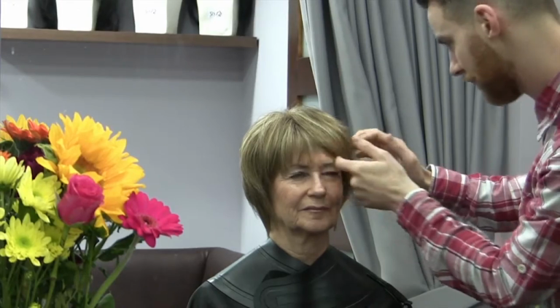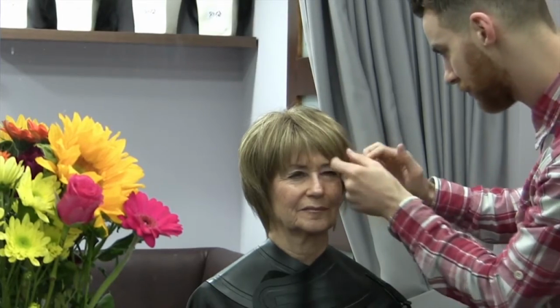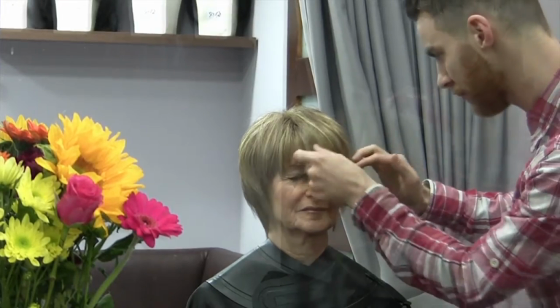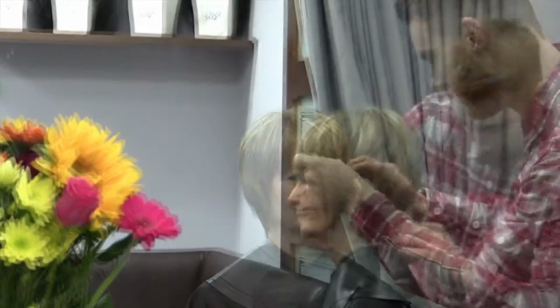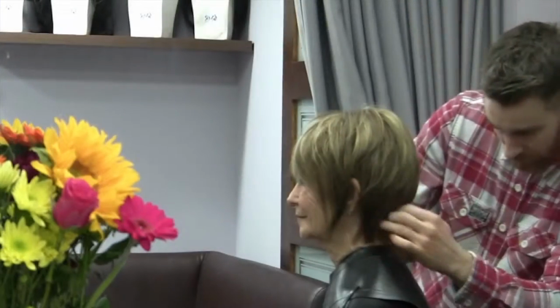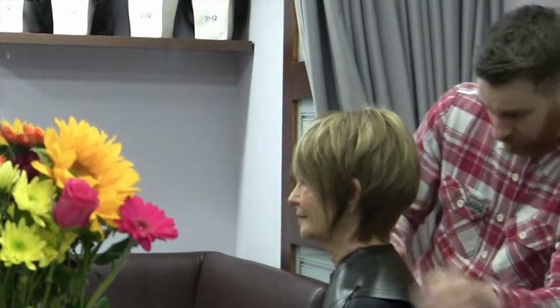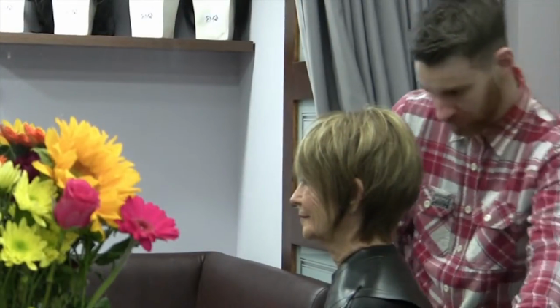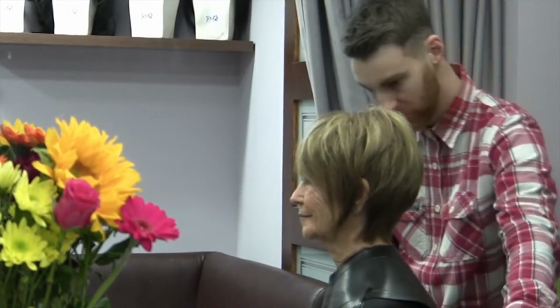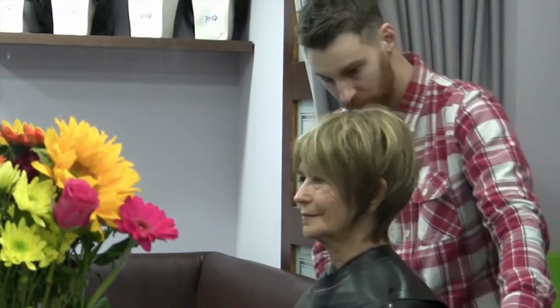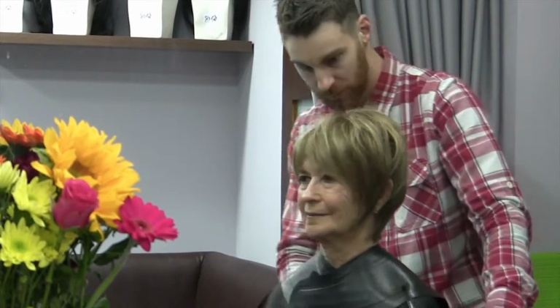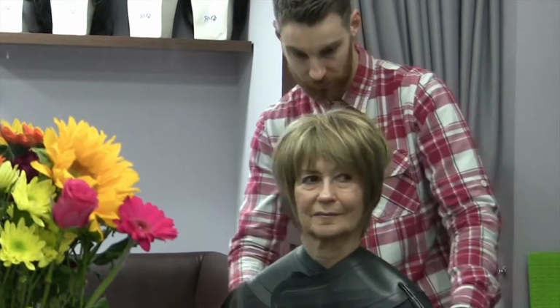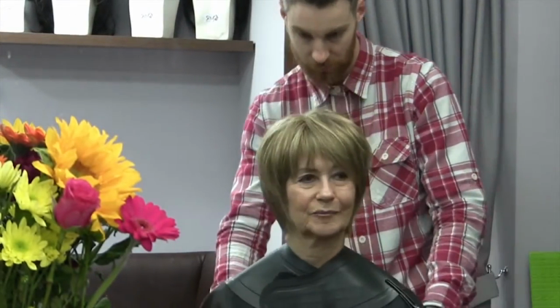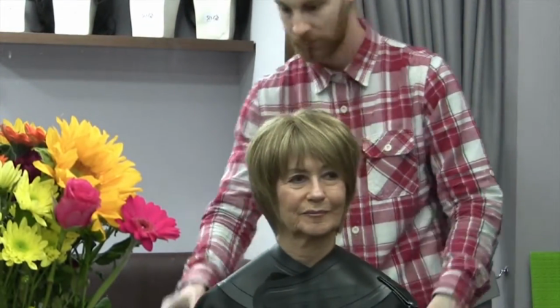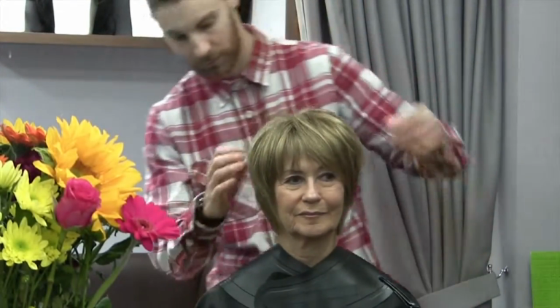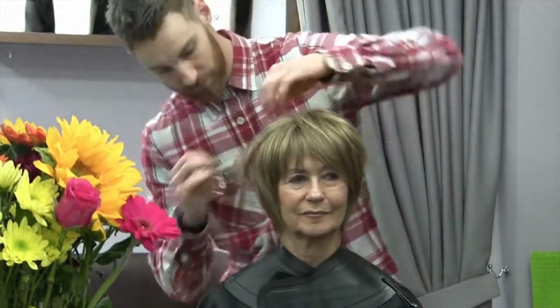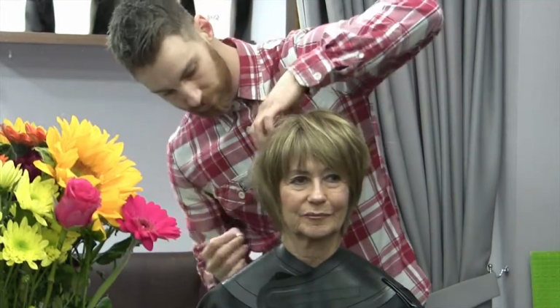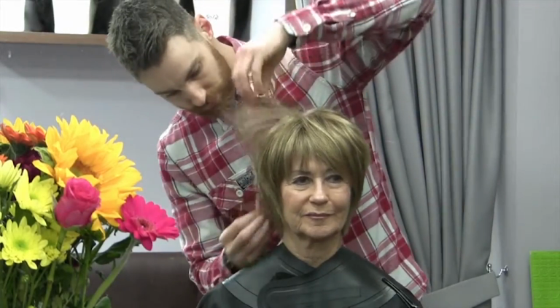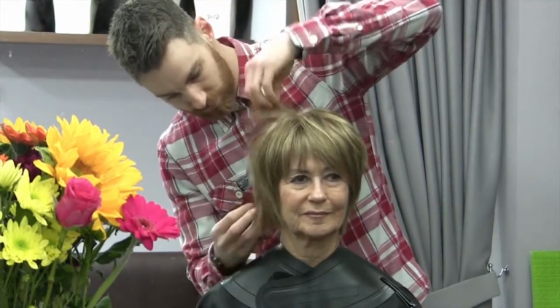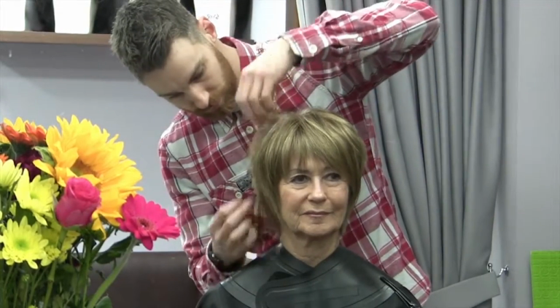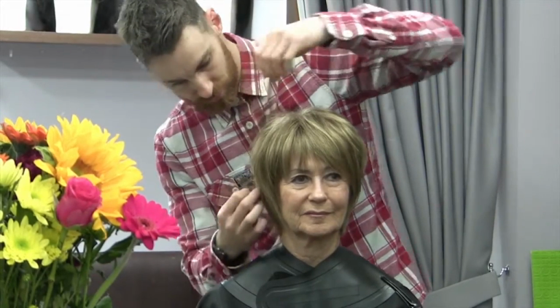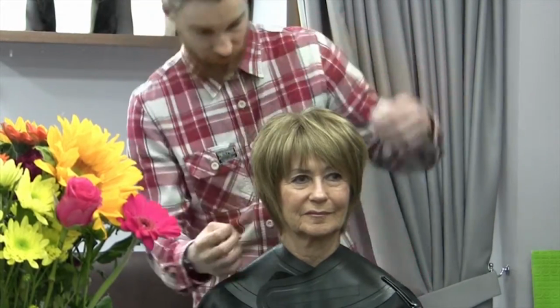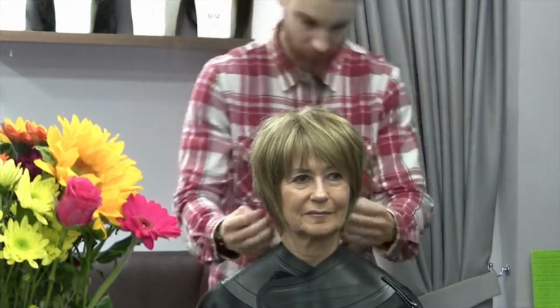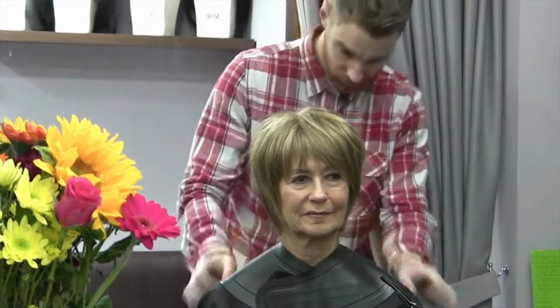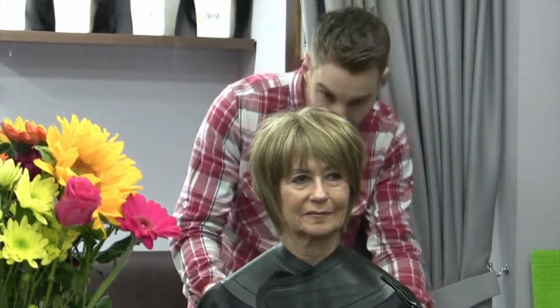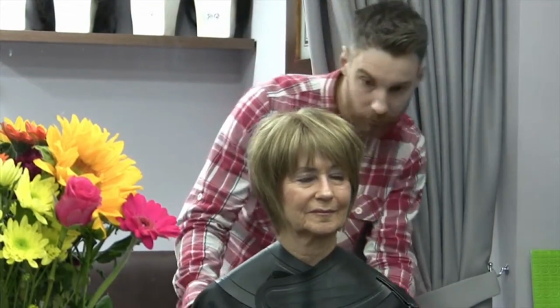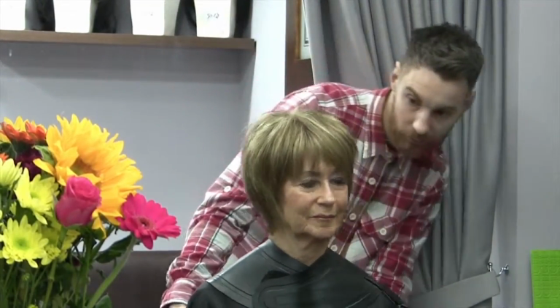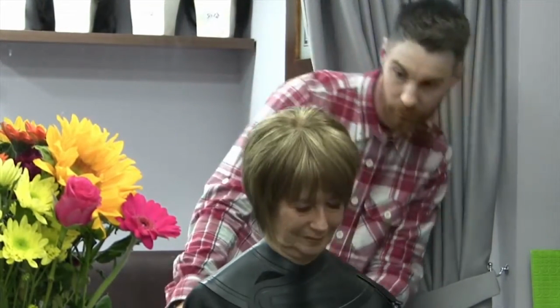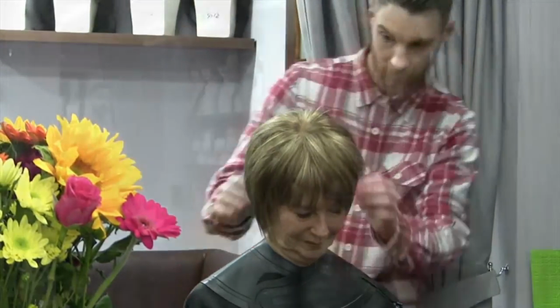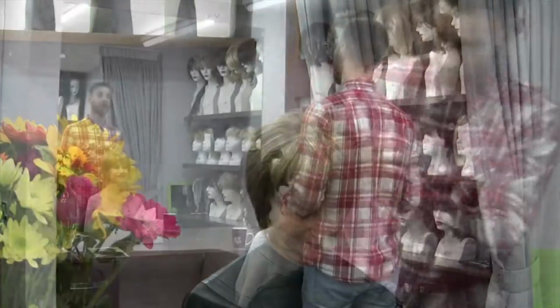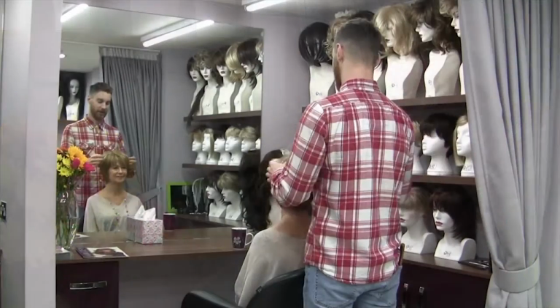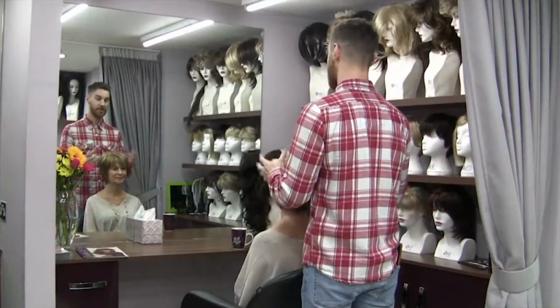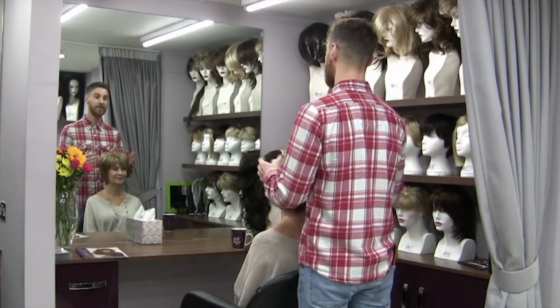Once happy, the wig expert will show you how to style and maintain the piece, demonstrating which styling products are best recommended to ensure that you get the most out of your piece in terms of style and longevity.